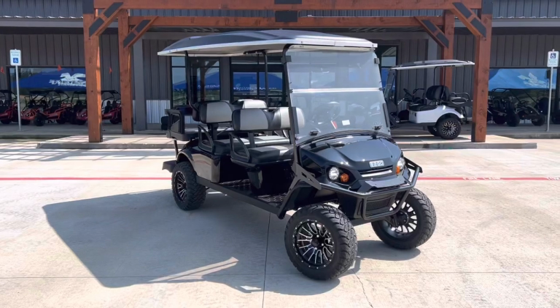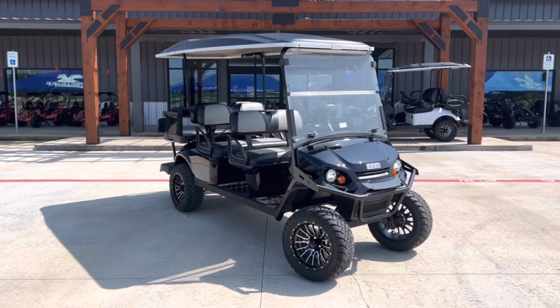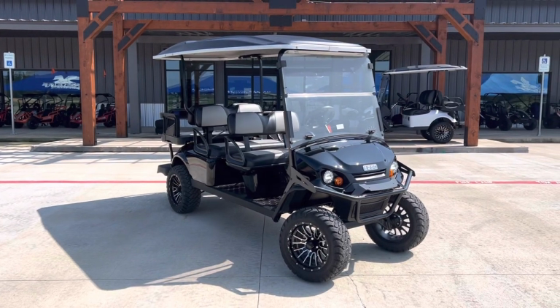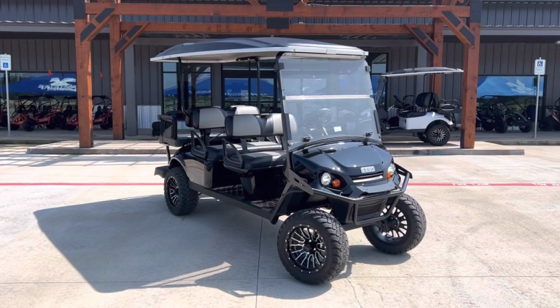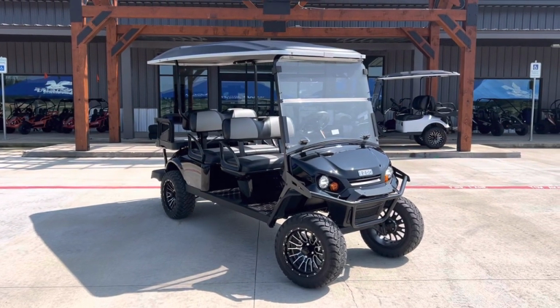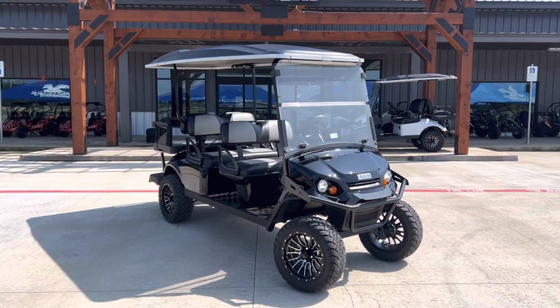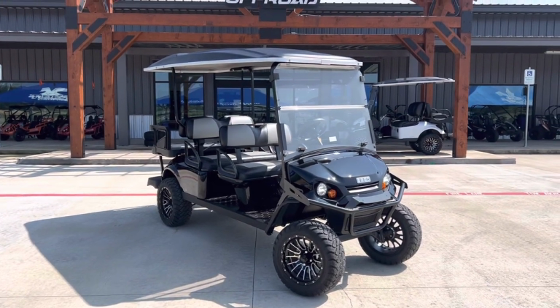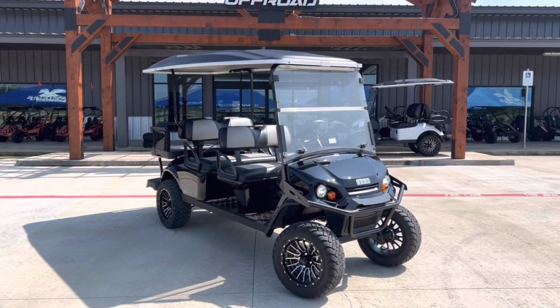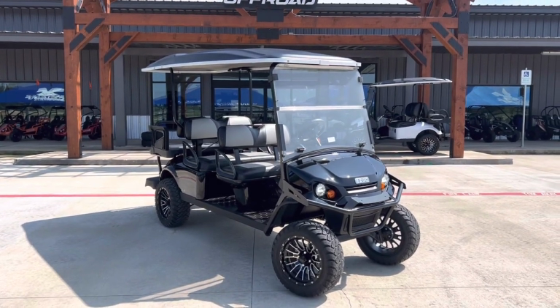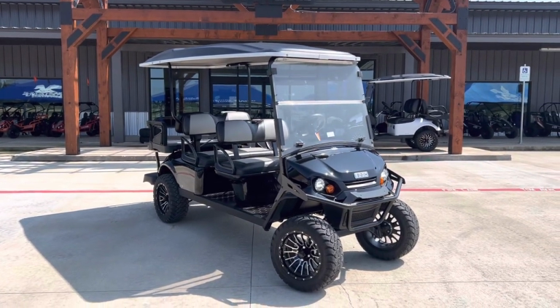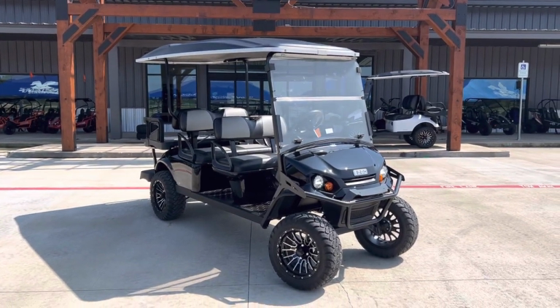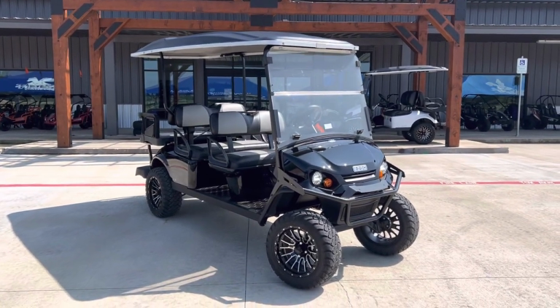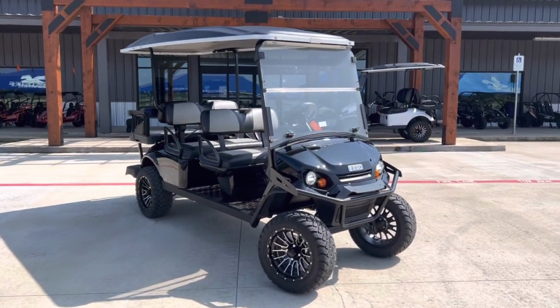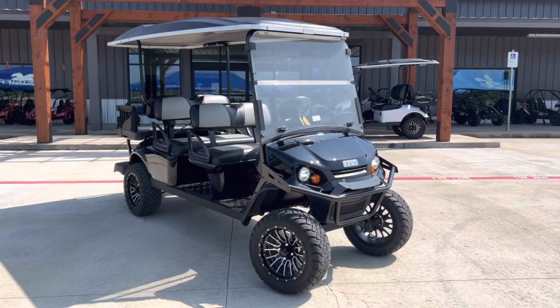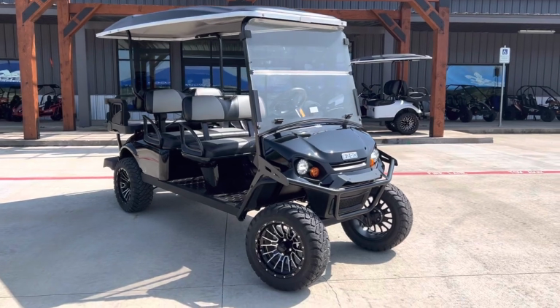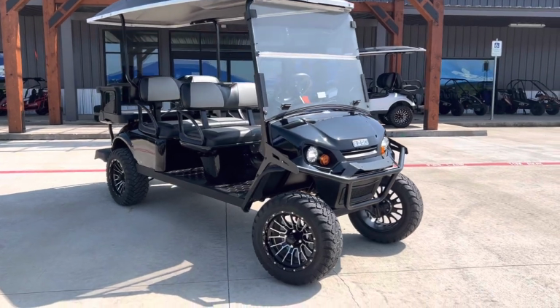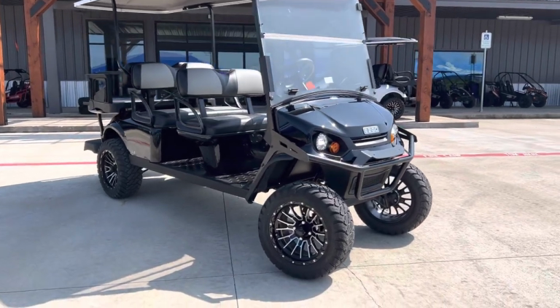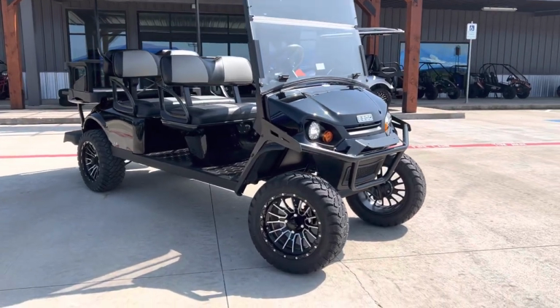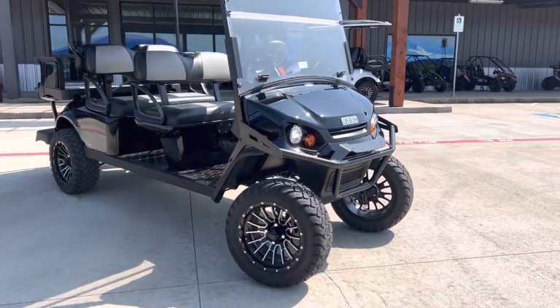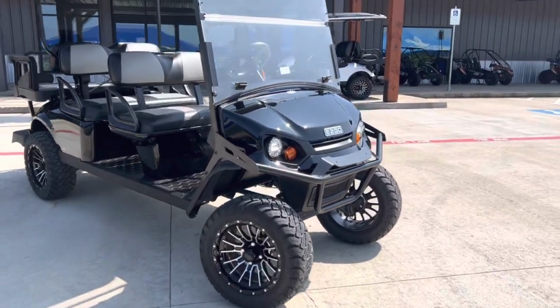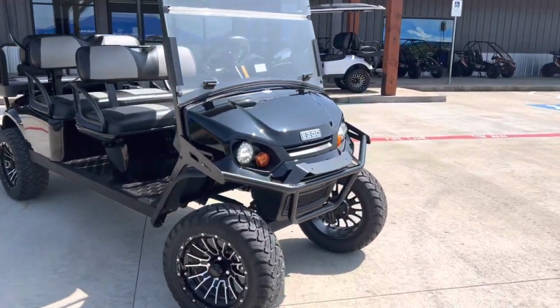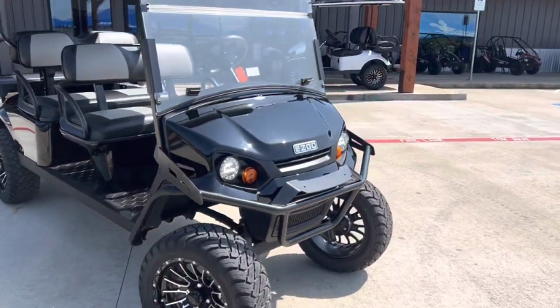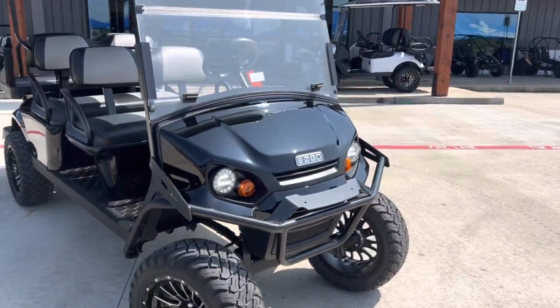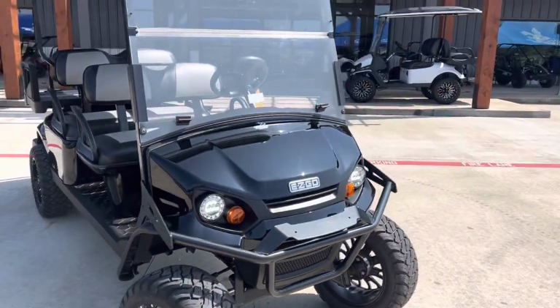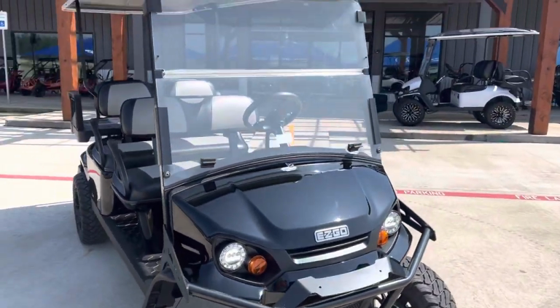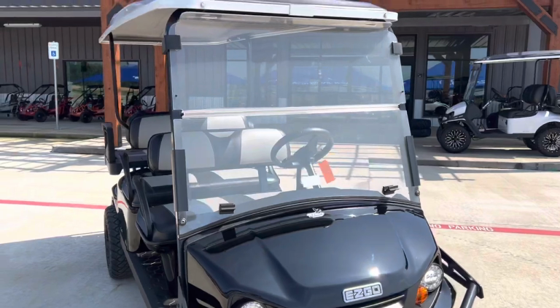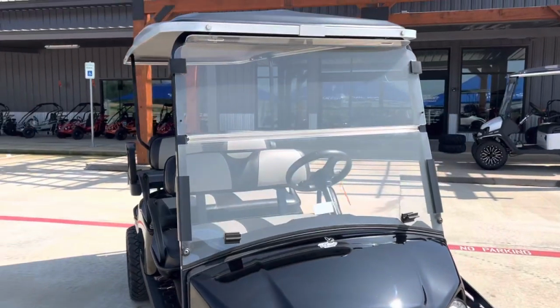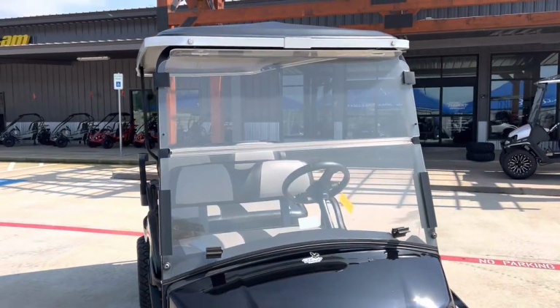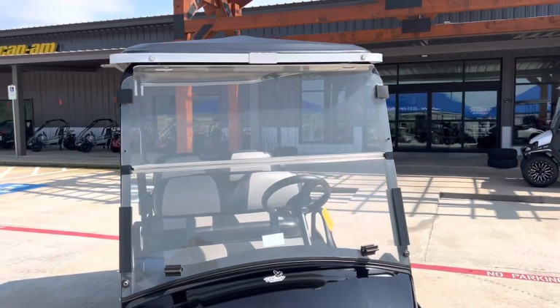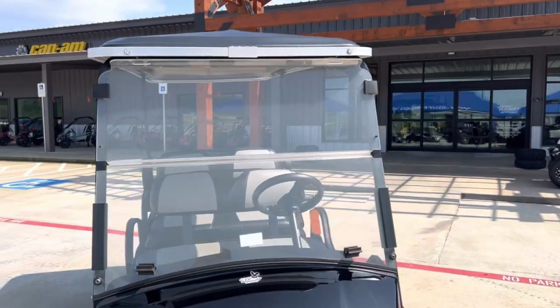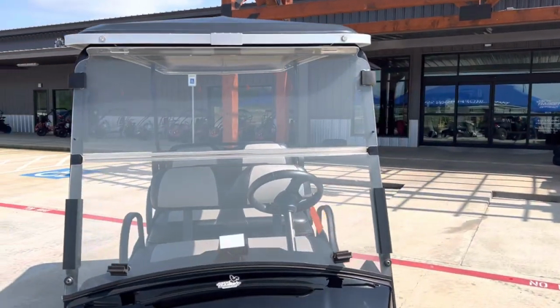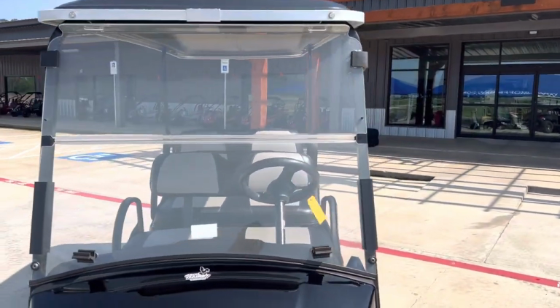What's going on everybody? Check out this brand new EZGO L6, finished in black. It's lifted, got your alloy wheels, full LEDs all the way around, got a full windshield and a poly top on this one.